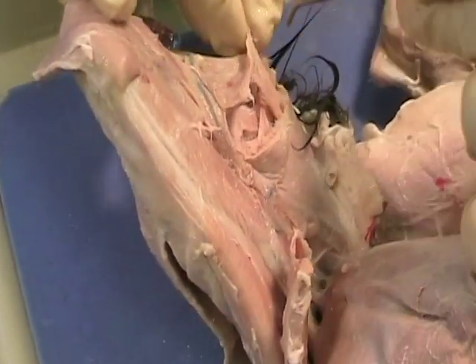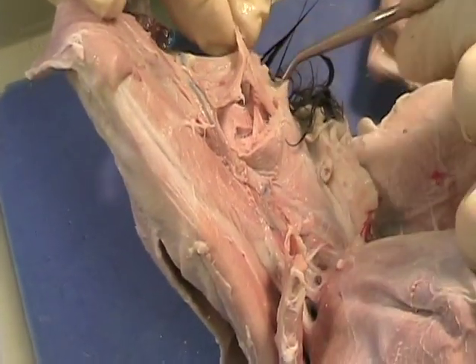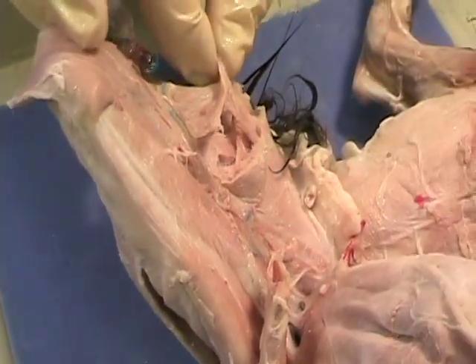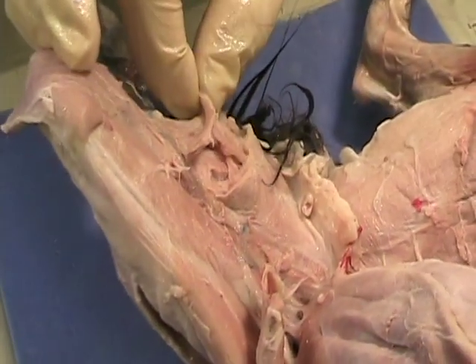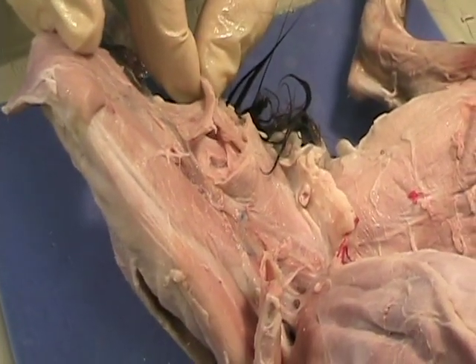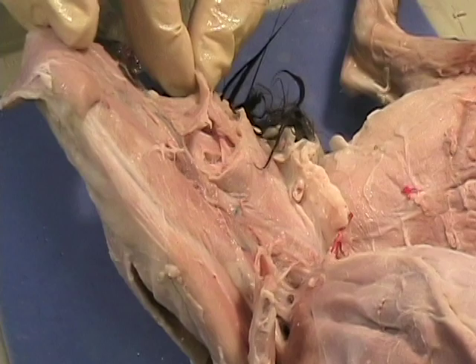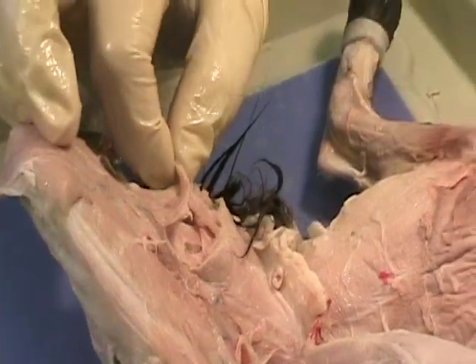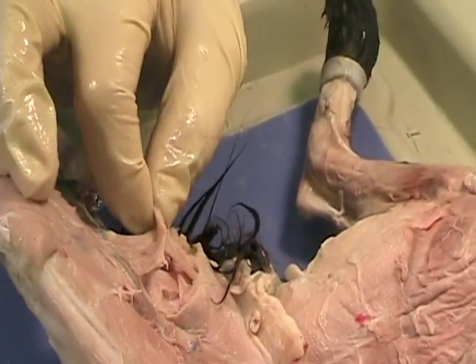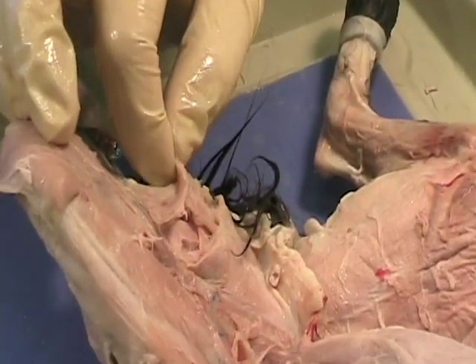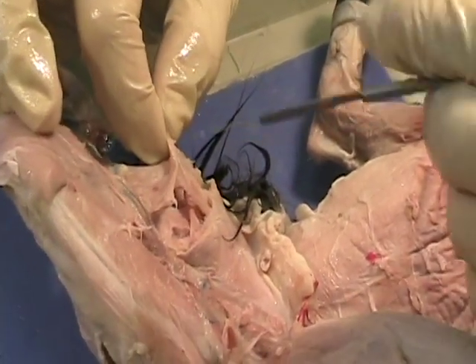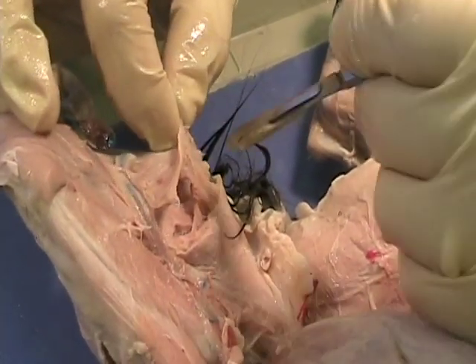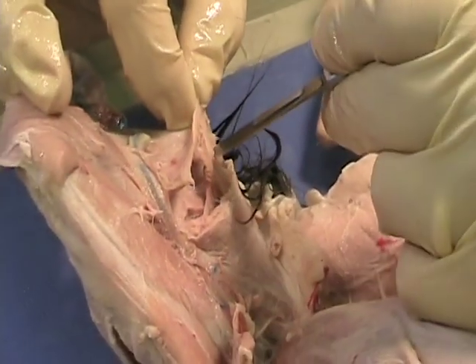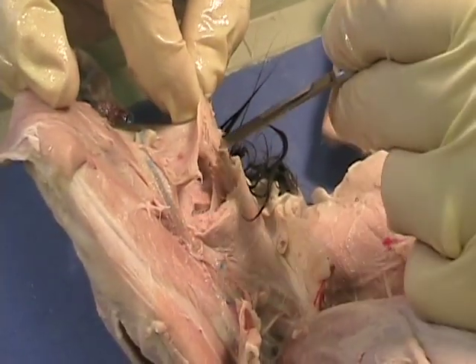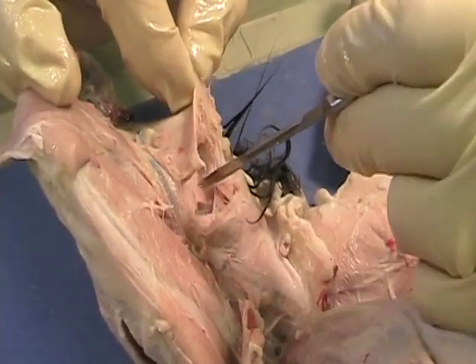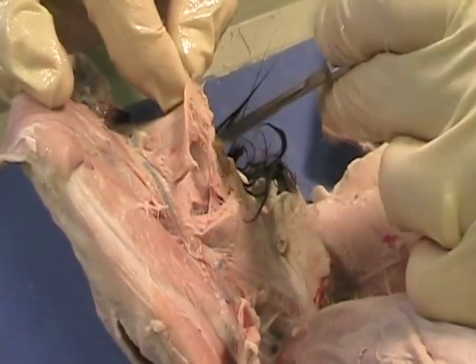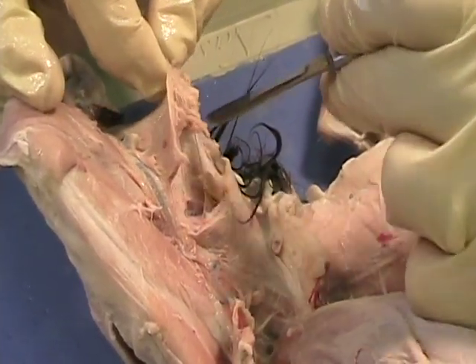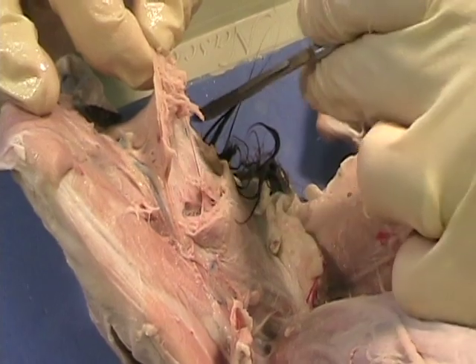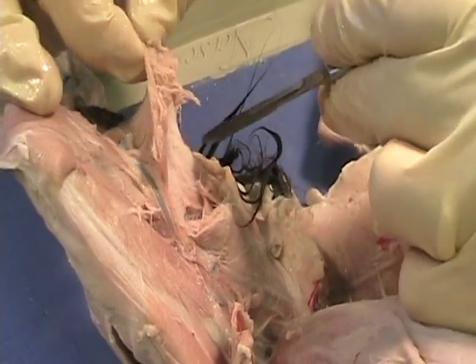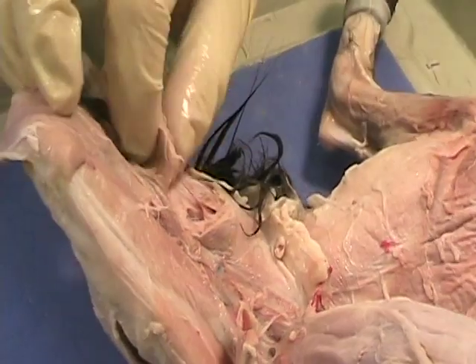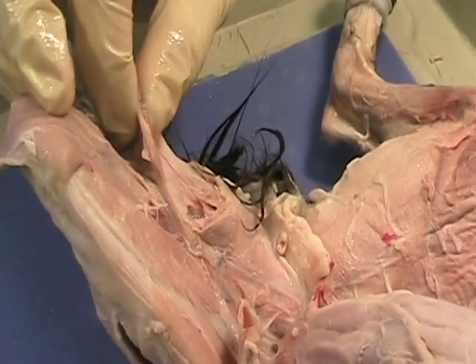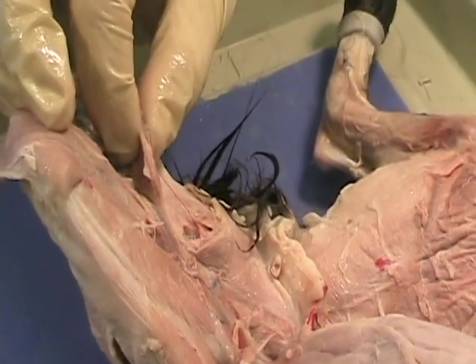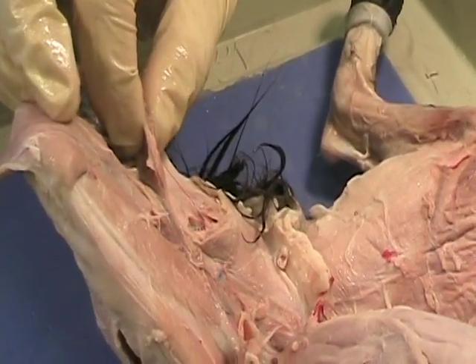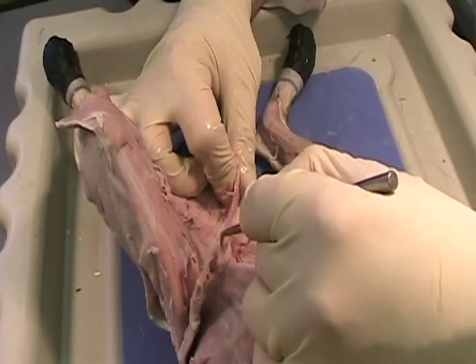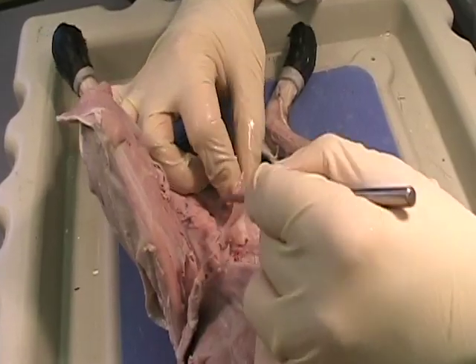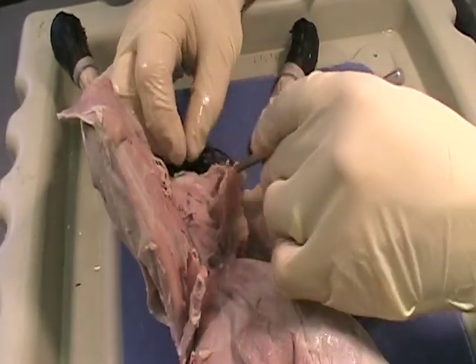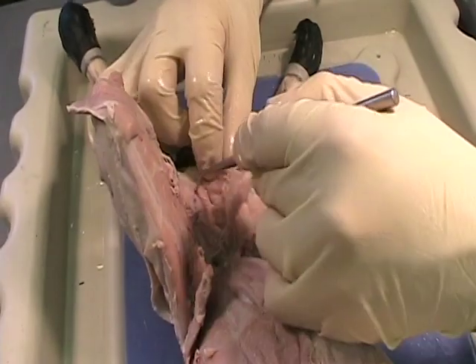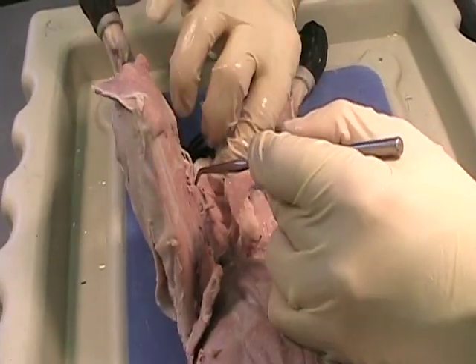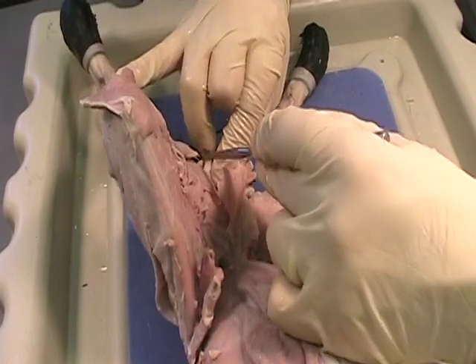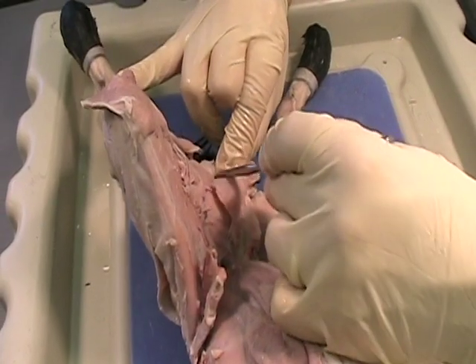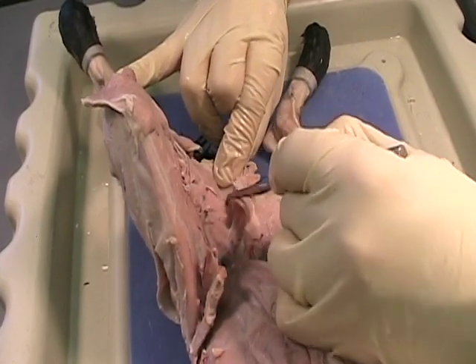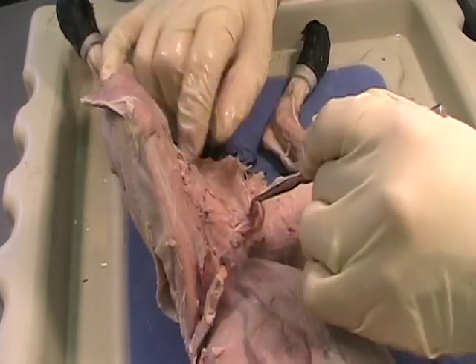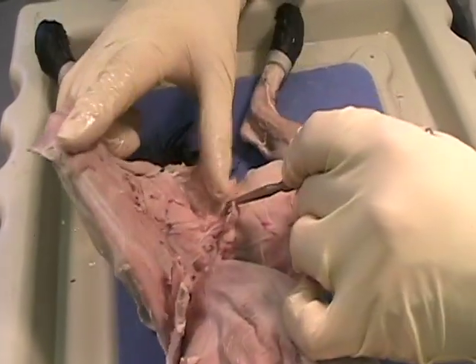Now I didn't cut all the way through. All right, so once I go ahead and peel this off...